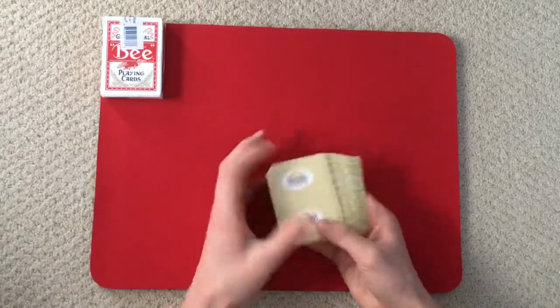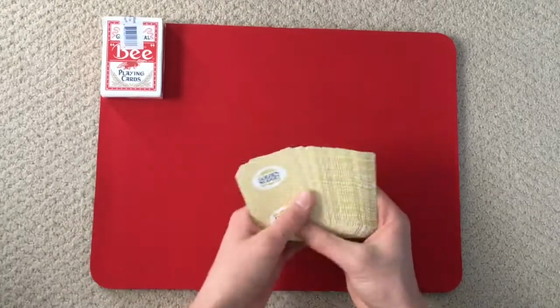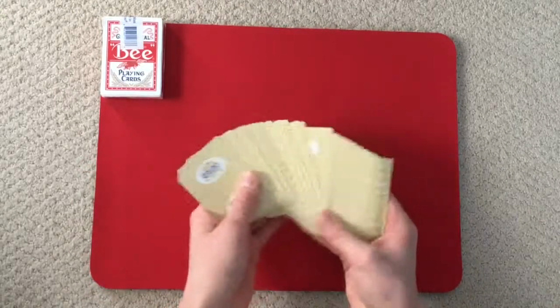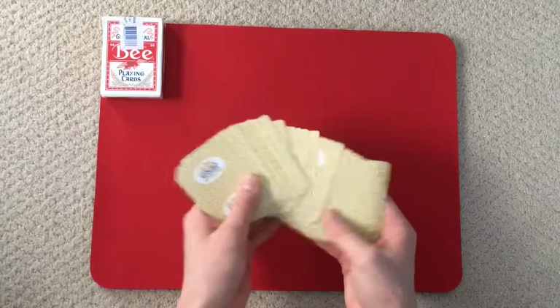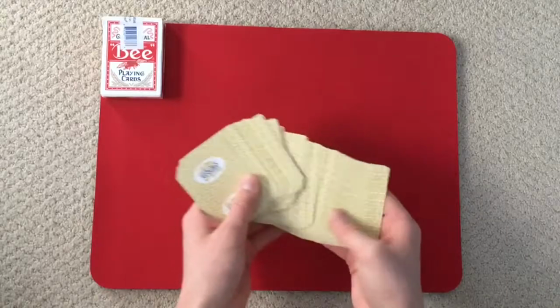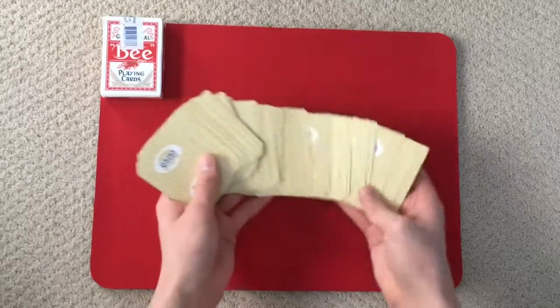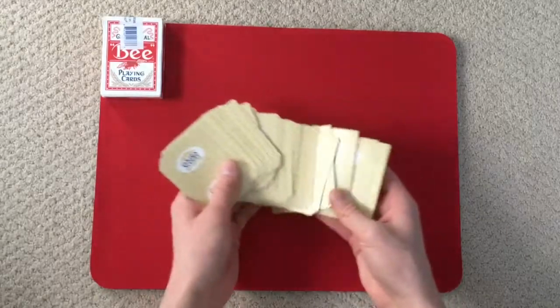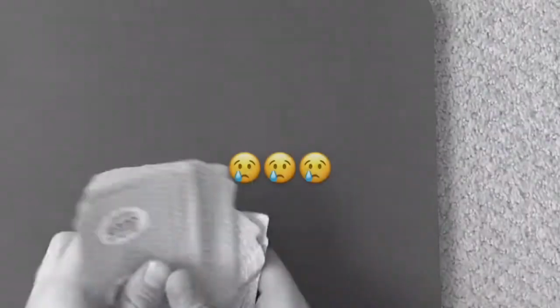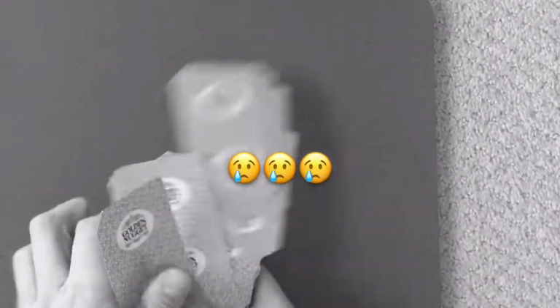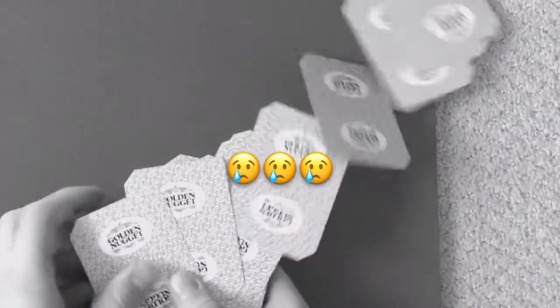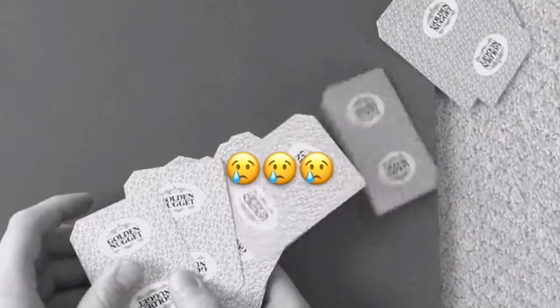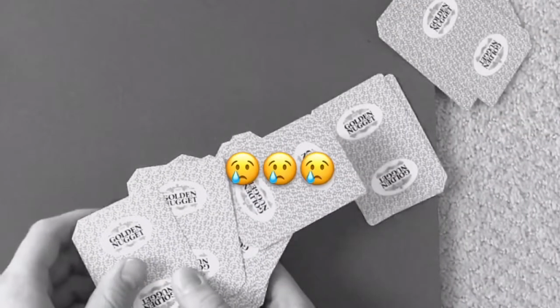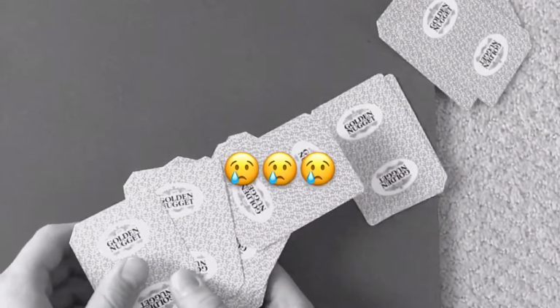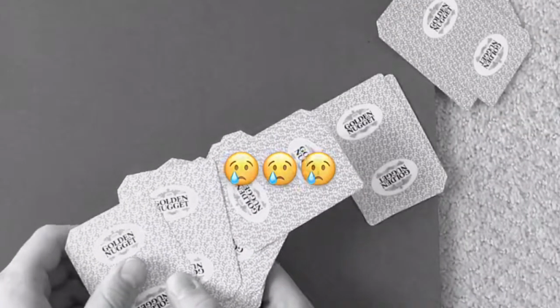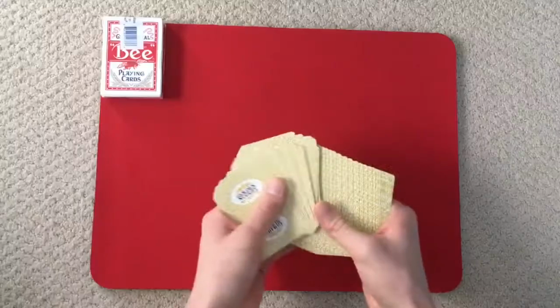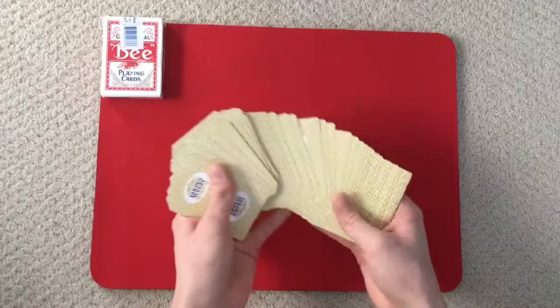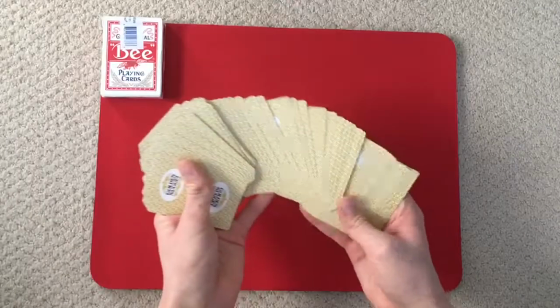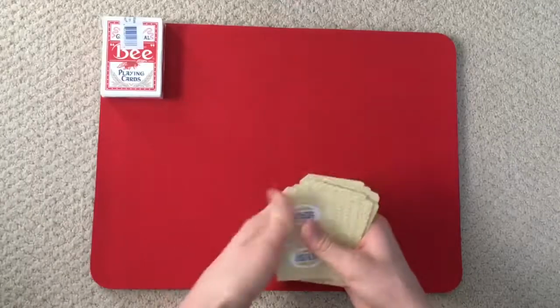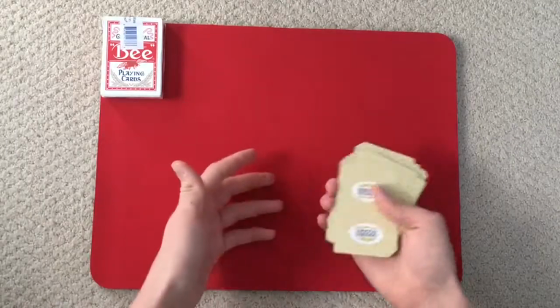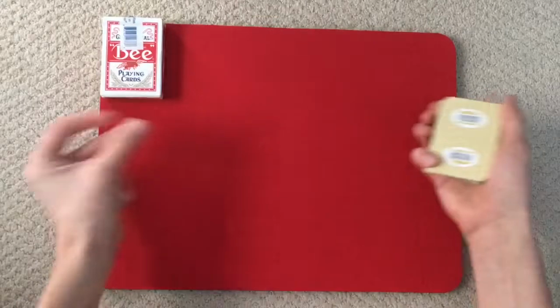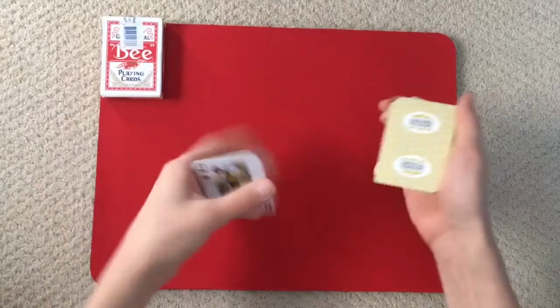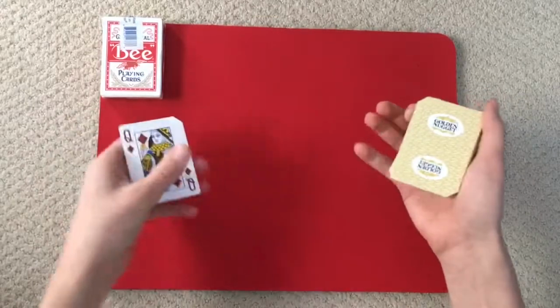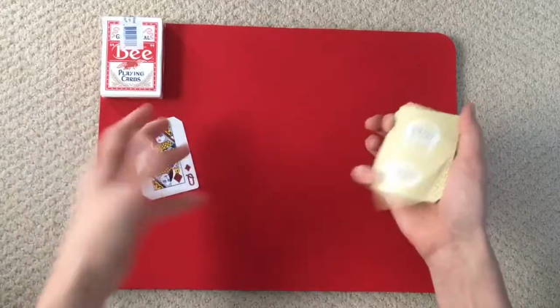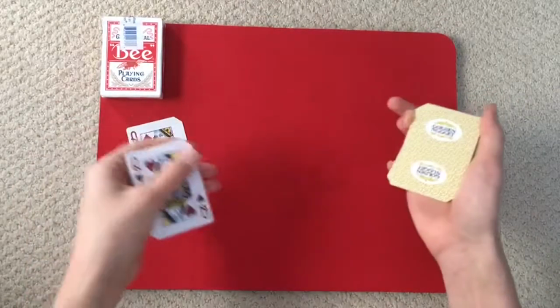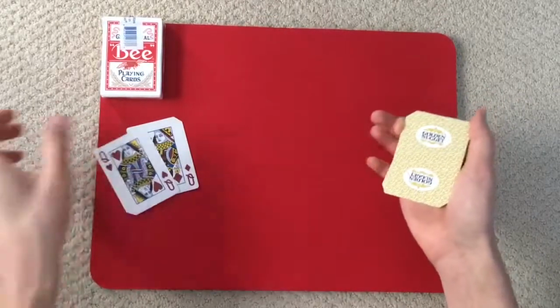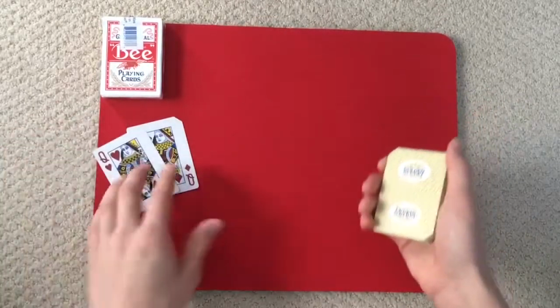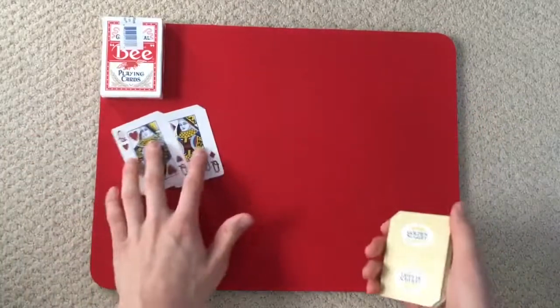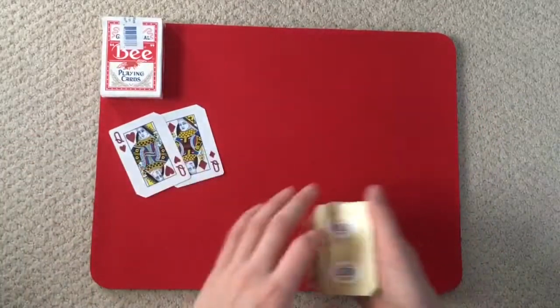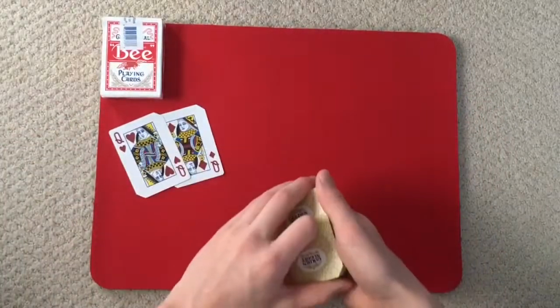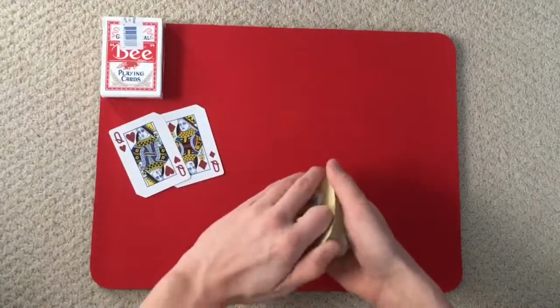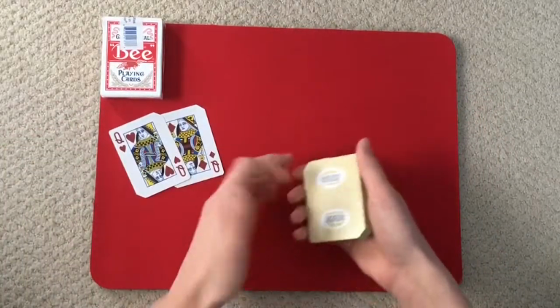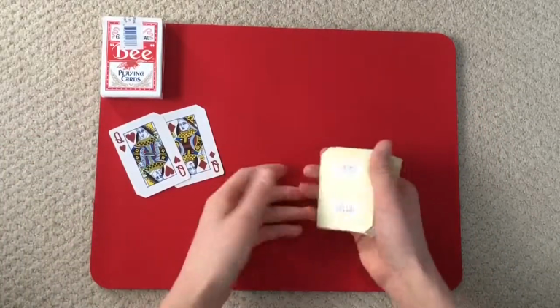Without further ado, let's get right into the trick. For this trick, we're going to need the two queens. They're going to help us in a second.